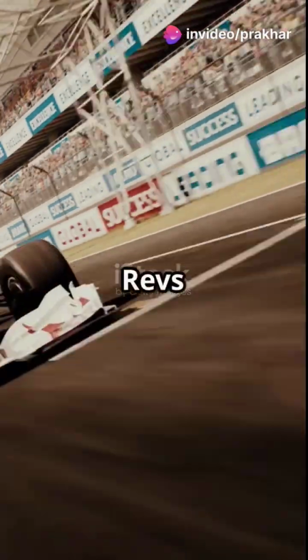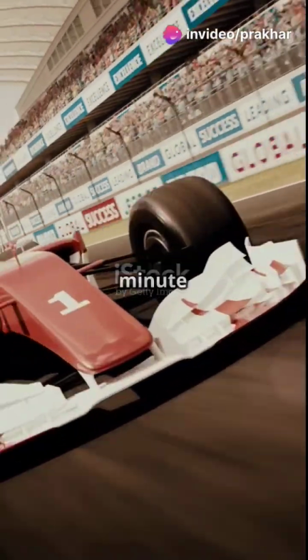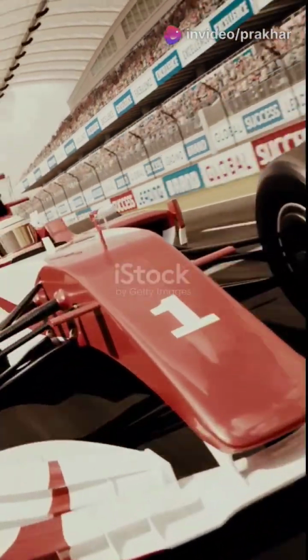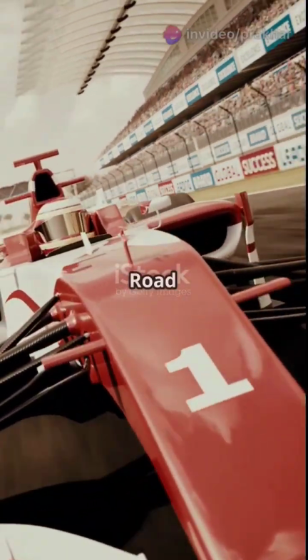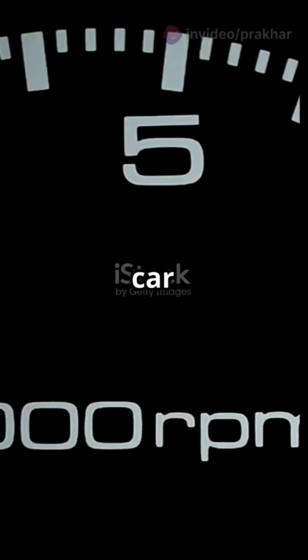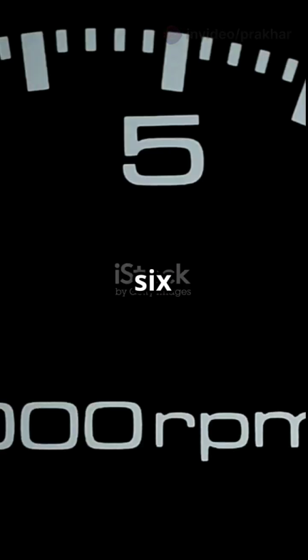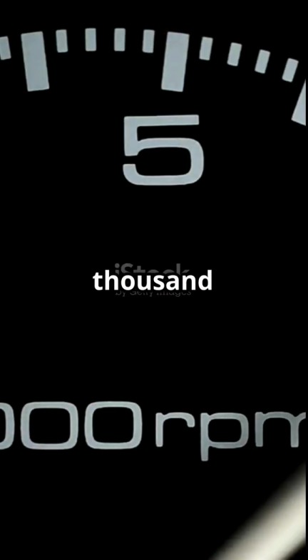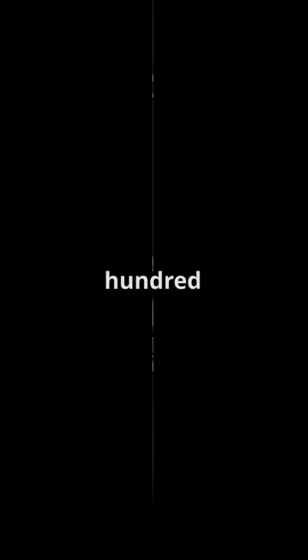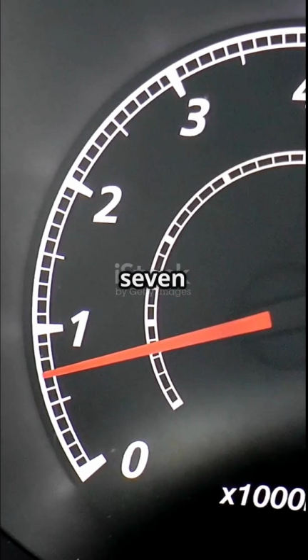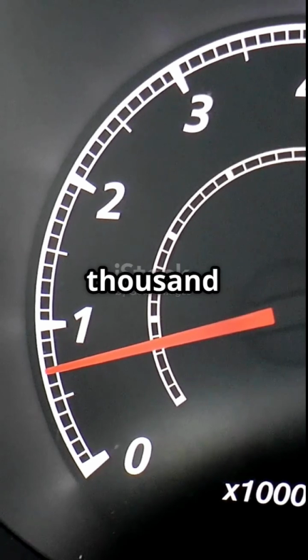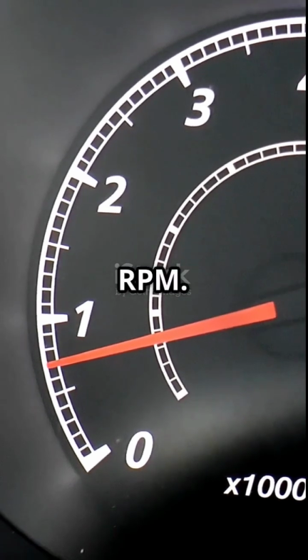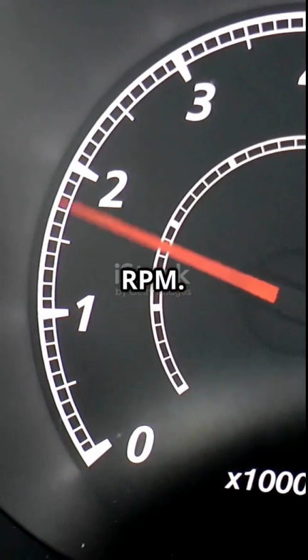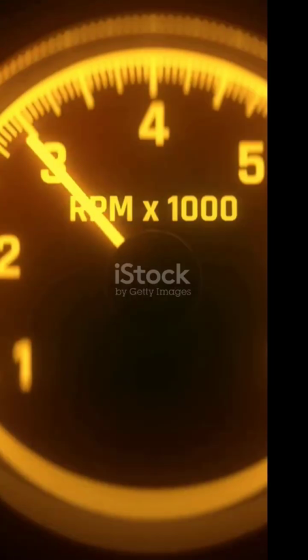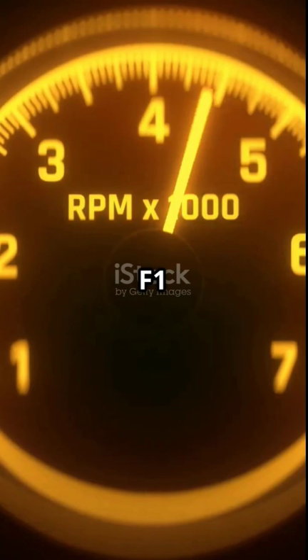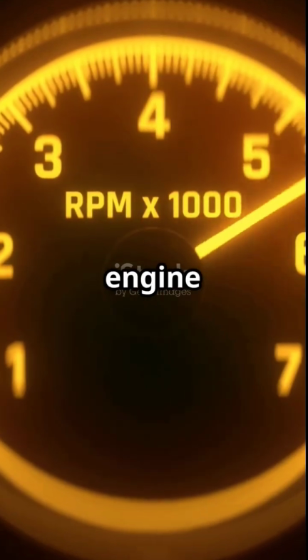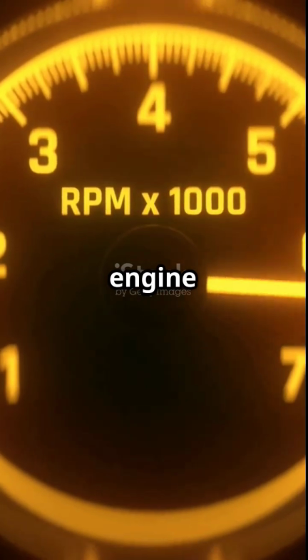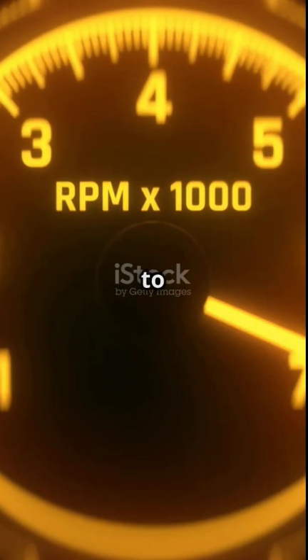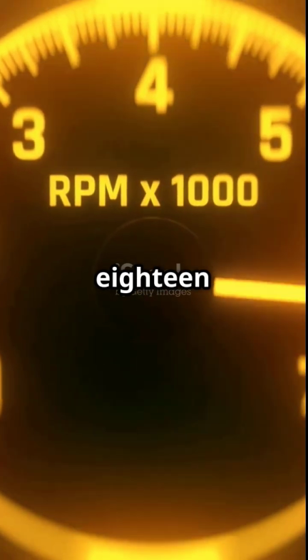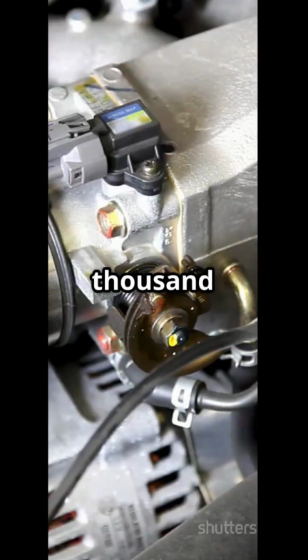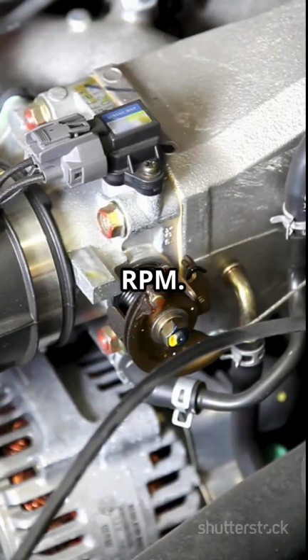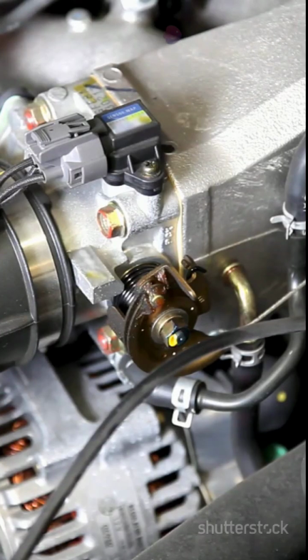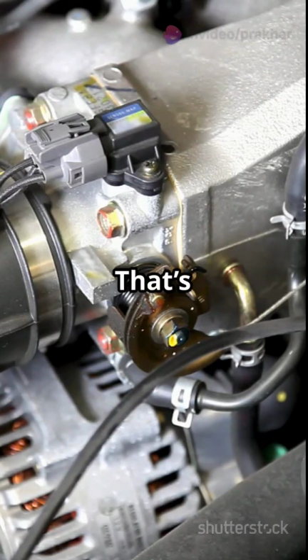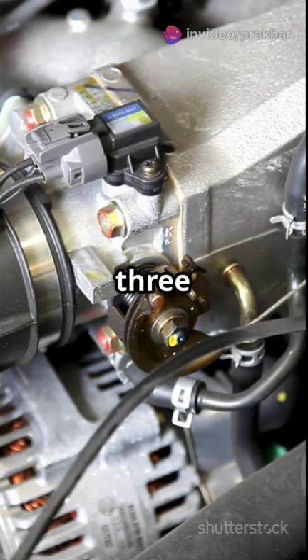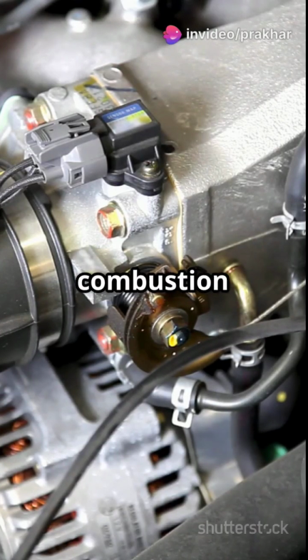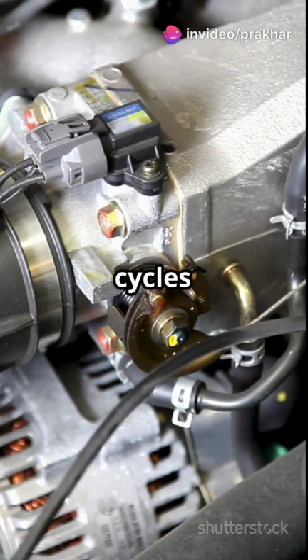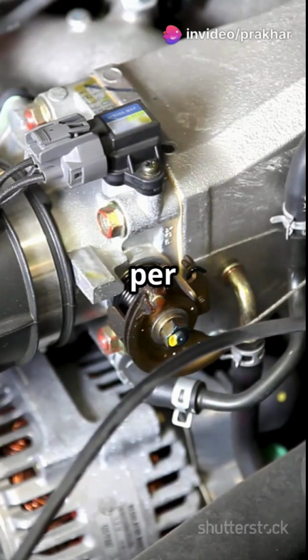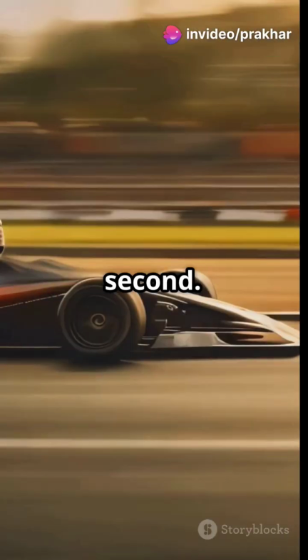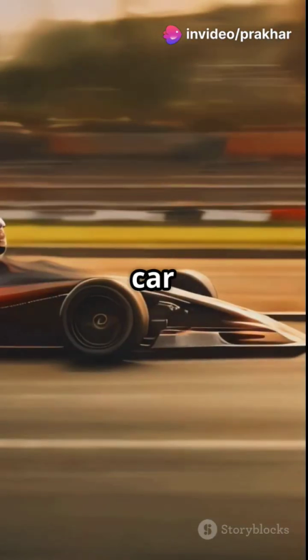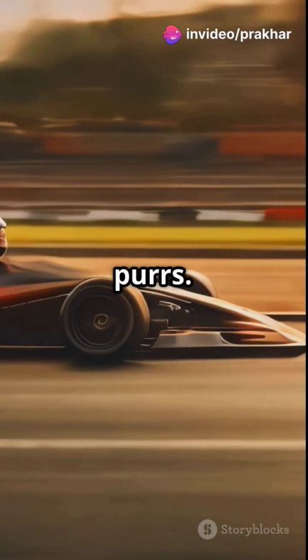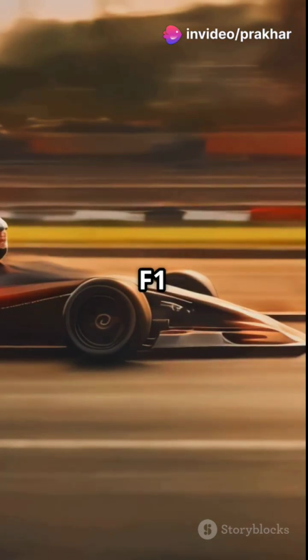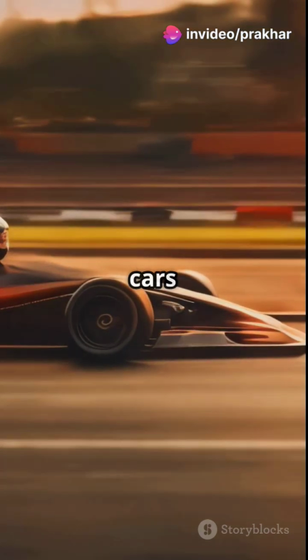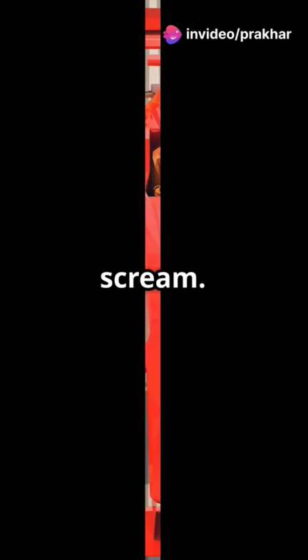Revs per minute. Road car: 6,500 to 7,000 RPM. F1 engine: up to 18,000 RPM. That's 300 combustion cycles per second. Your car purrs — F1 cars scream.